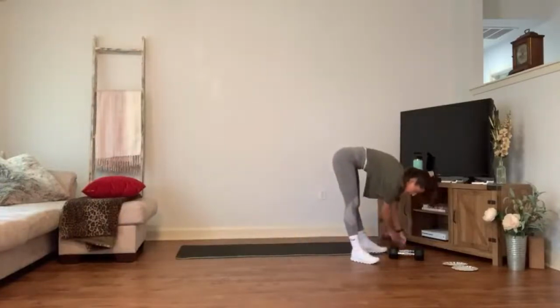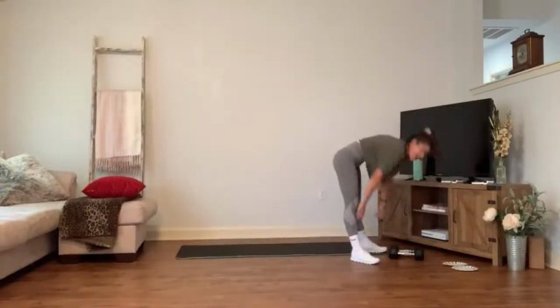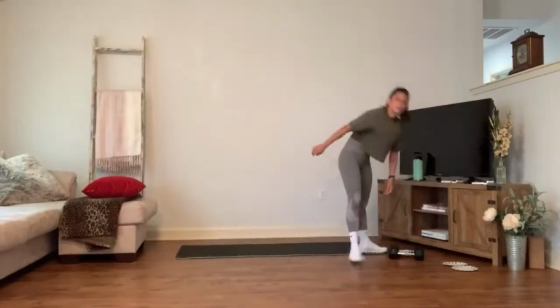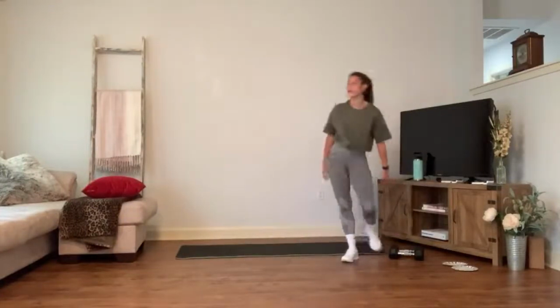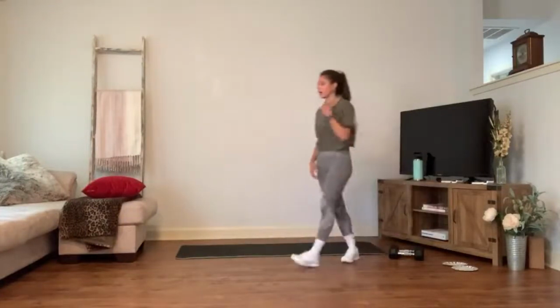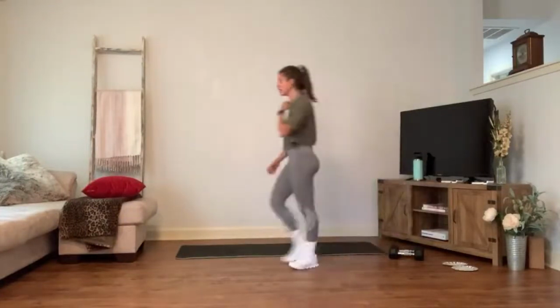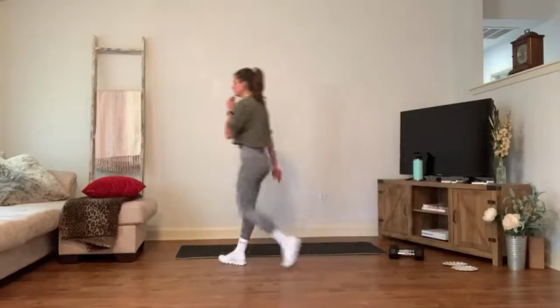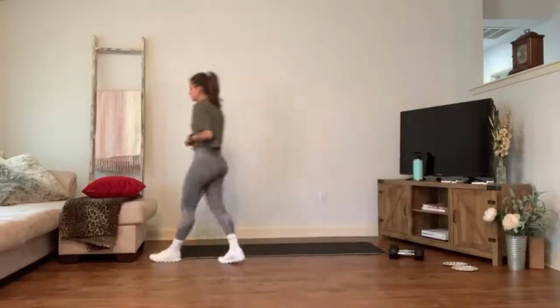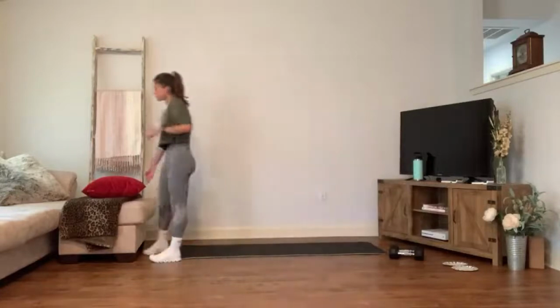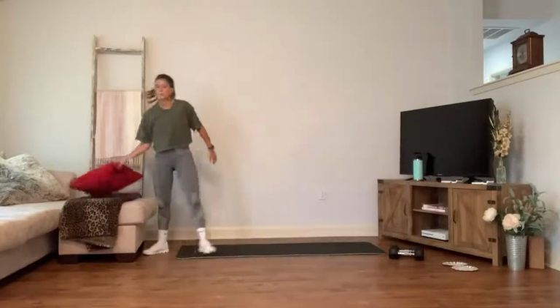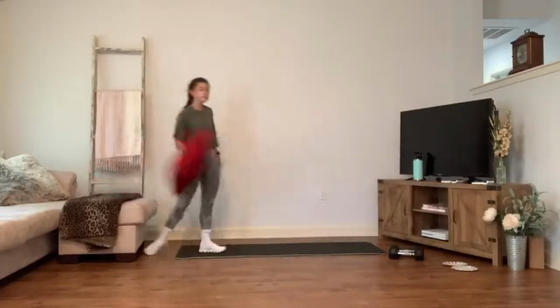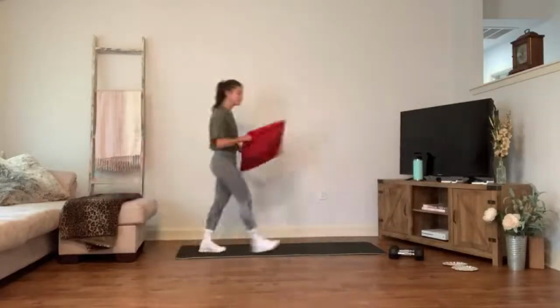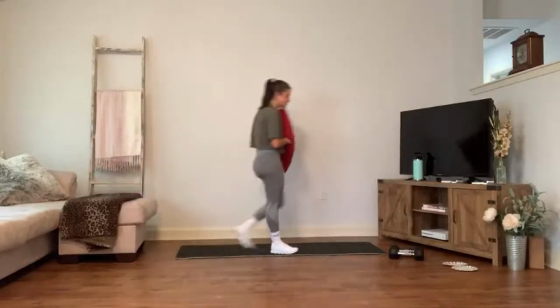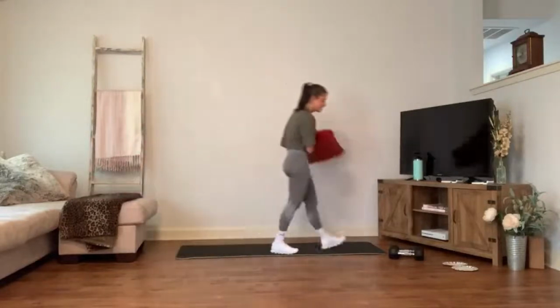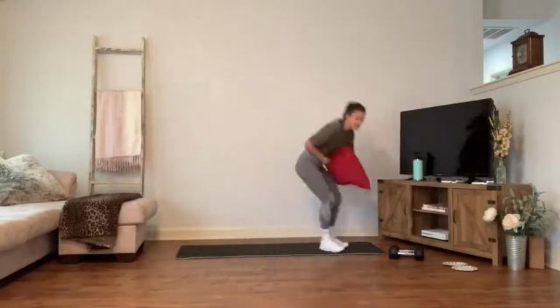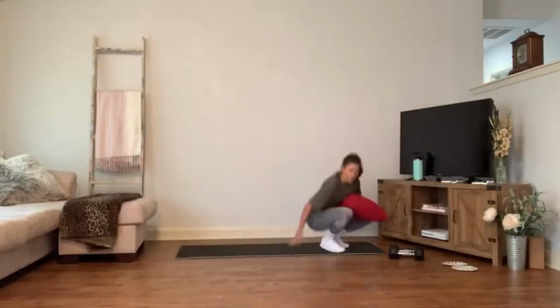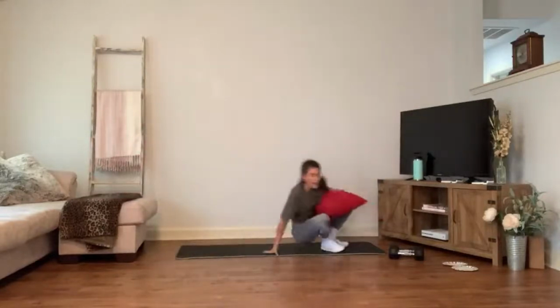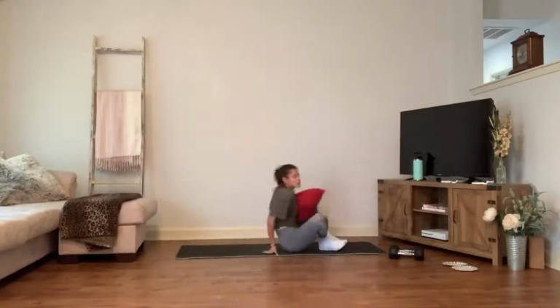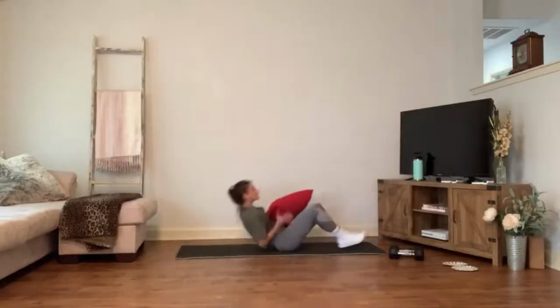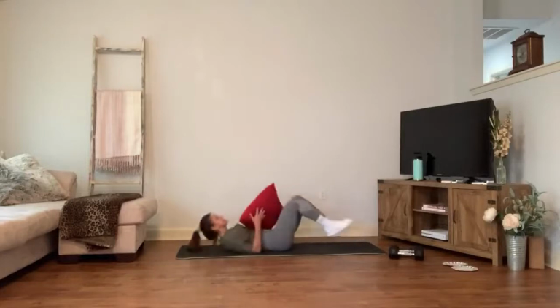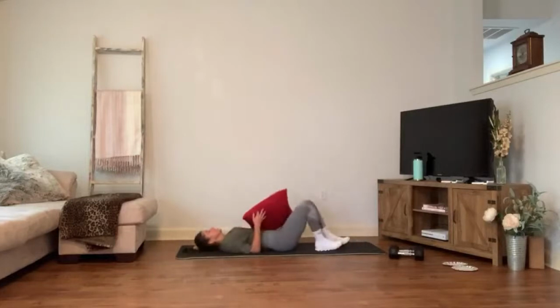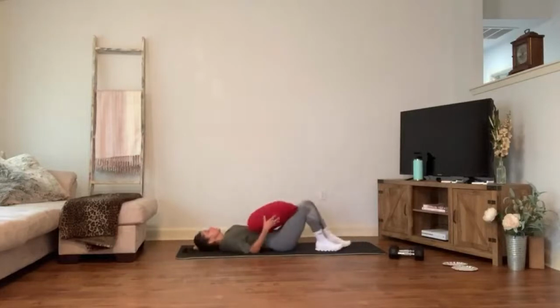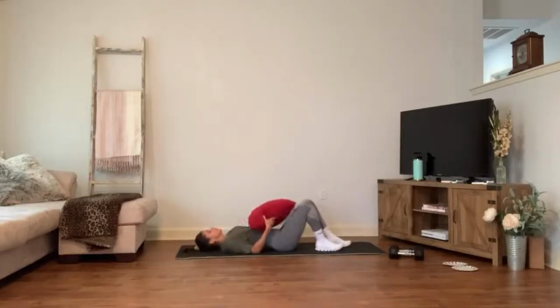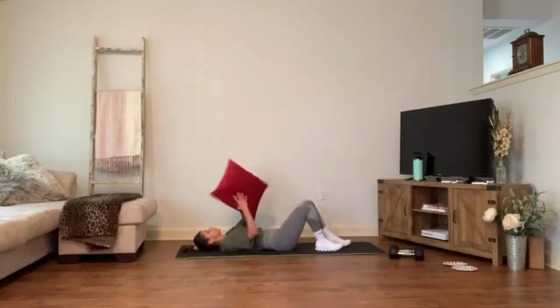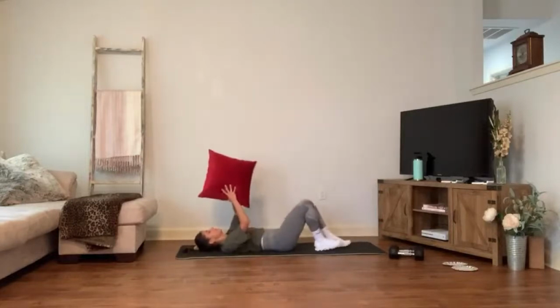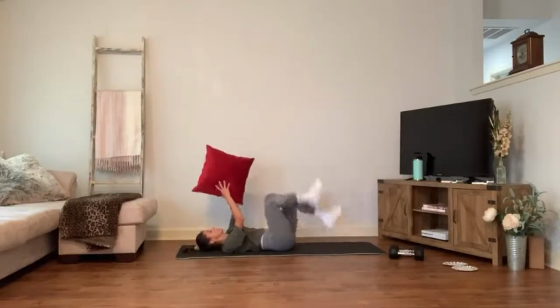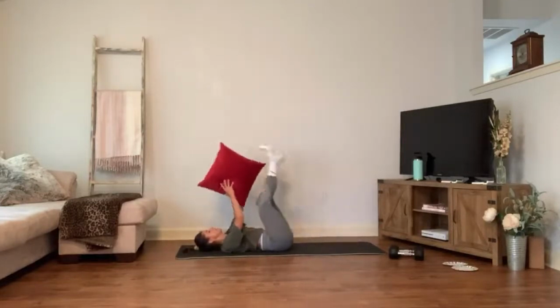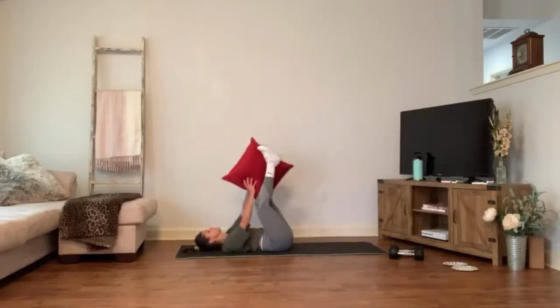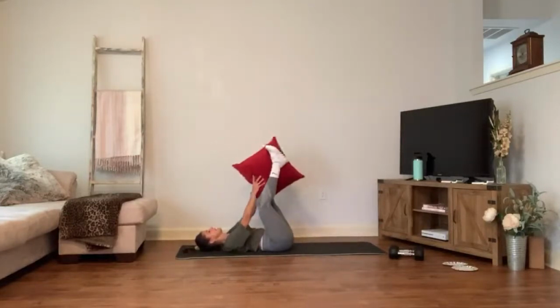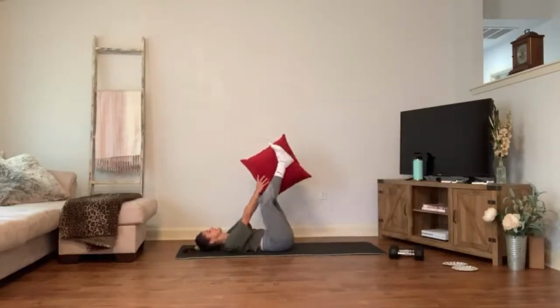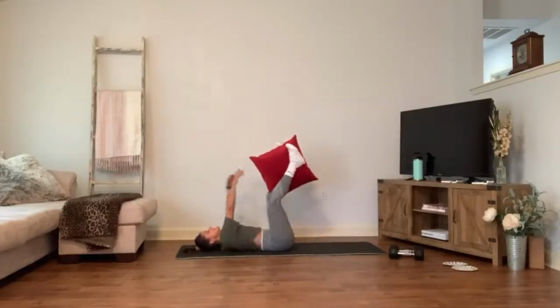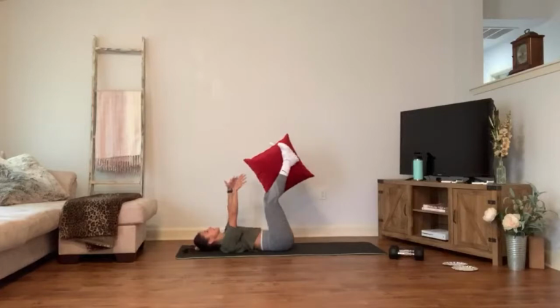Walk the hands over to the right side, bring it back to center, walk it over to the left. Bring it through your cat-cow — arch the back and lift the head, inhale. Let that heart rate come down. Exhale, scoop it around. Inhale, lengthen. Exhale, scoop it around. Curl the toes under, take it to down dog — pedal those feet out. Carefully walk the hands towards the feet.